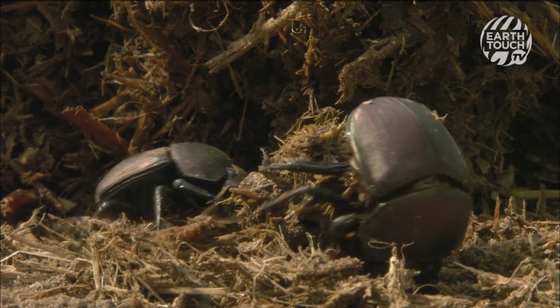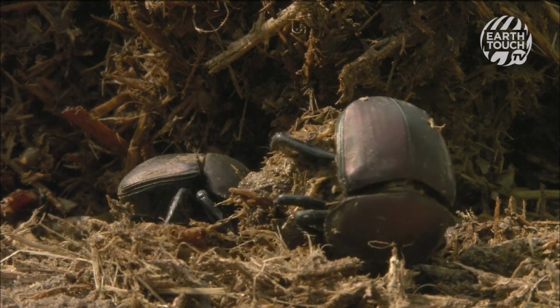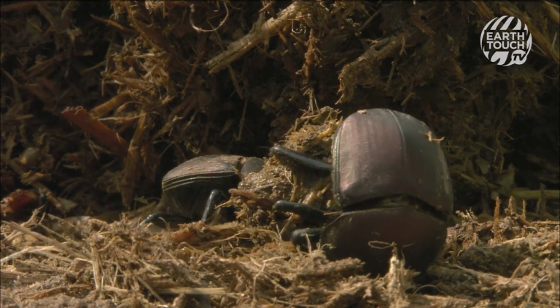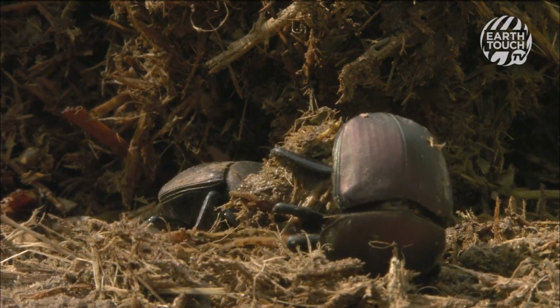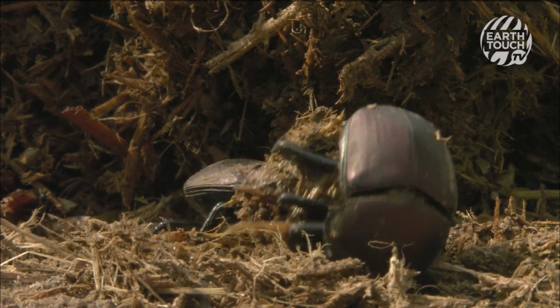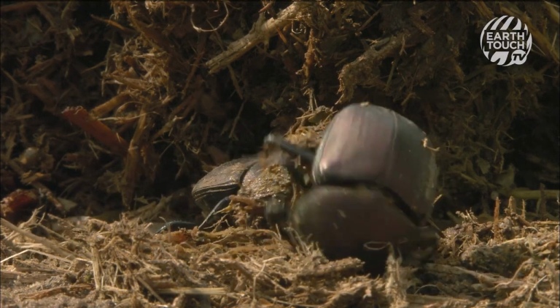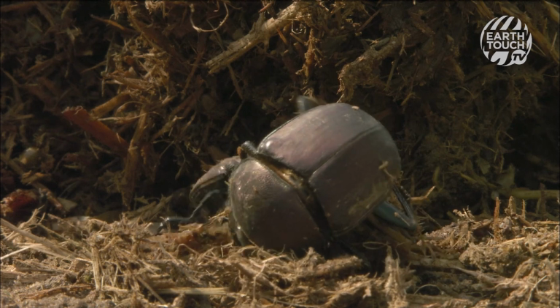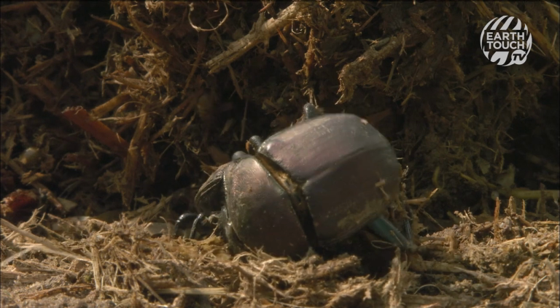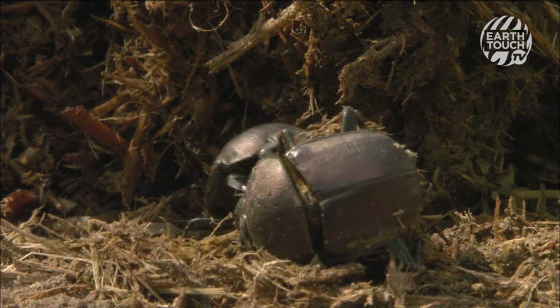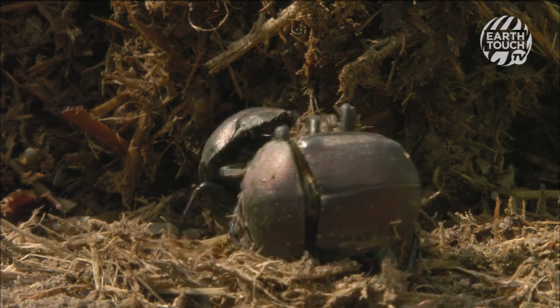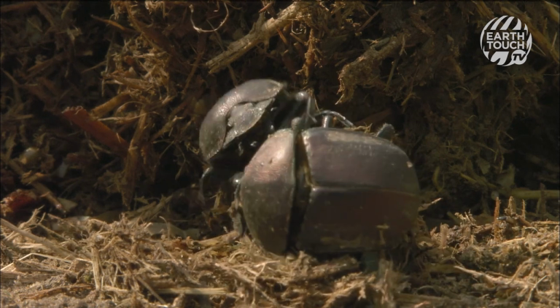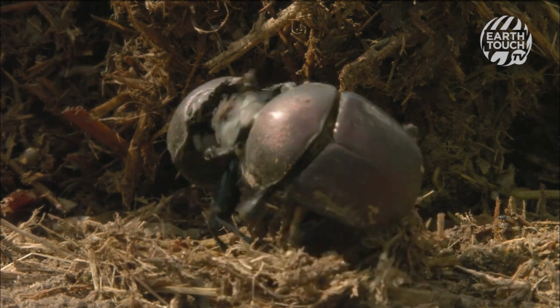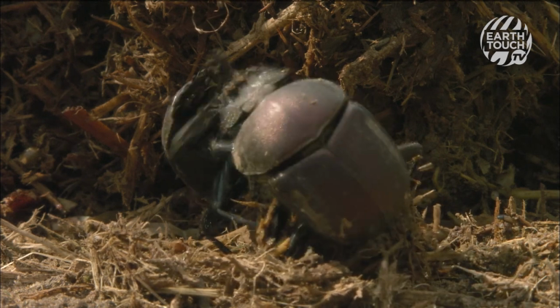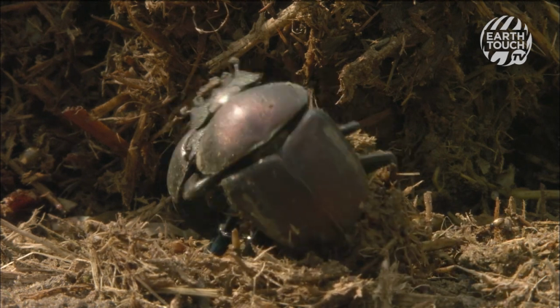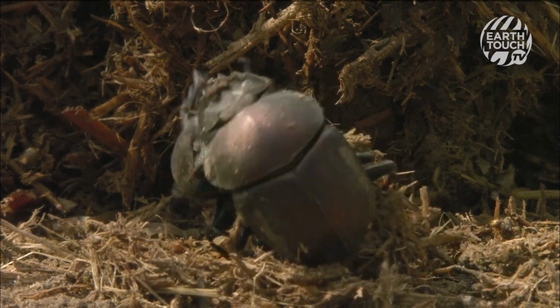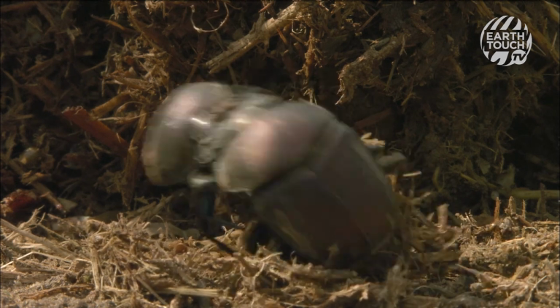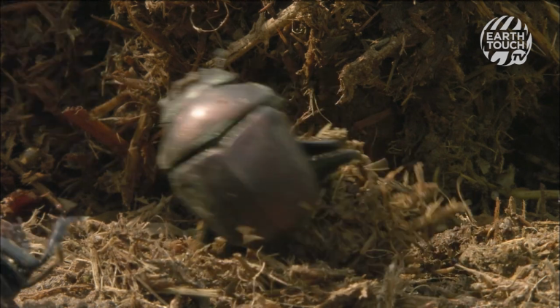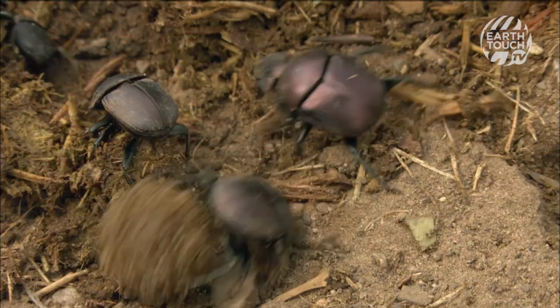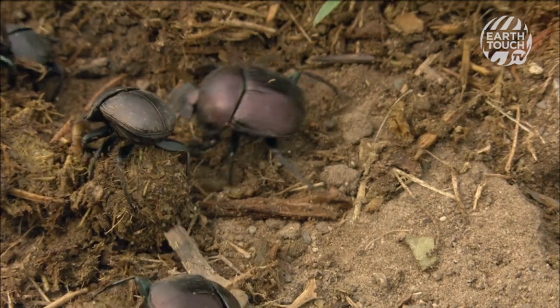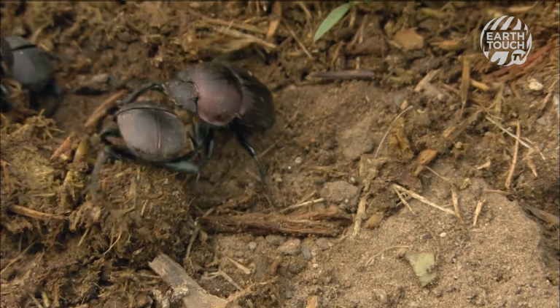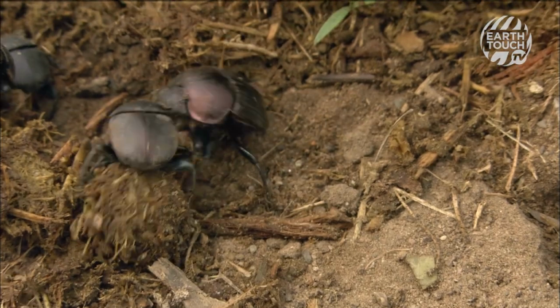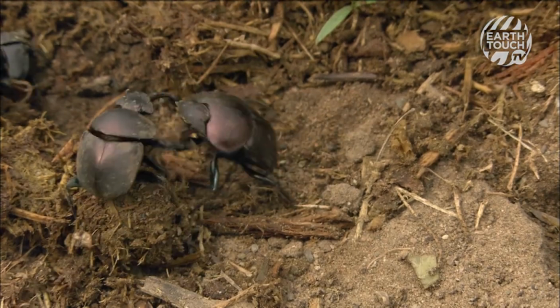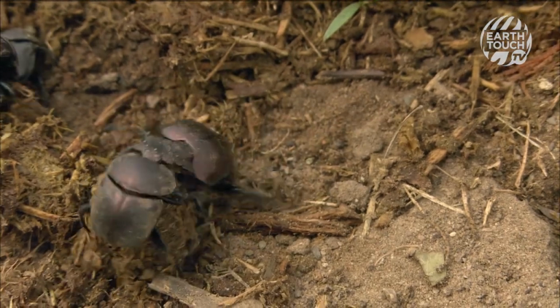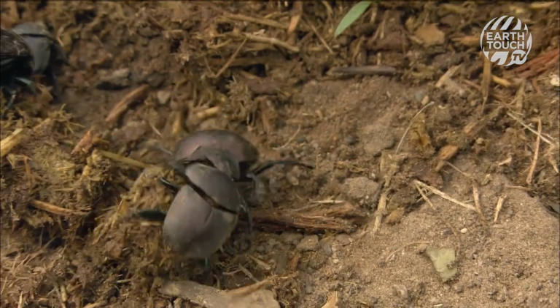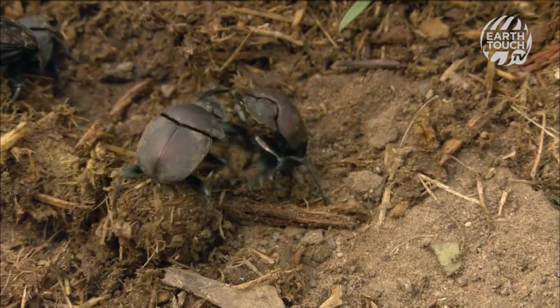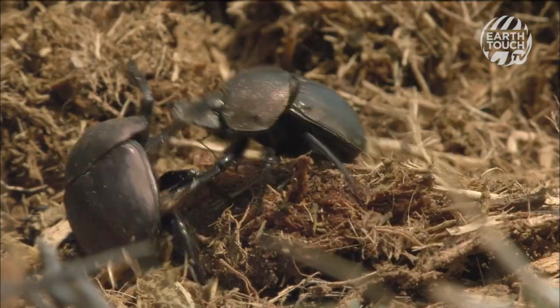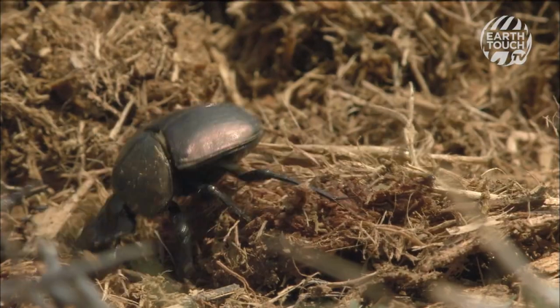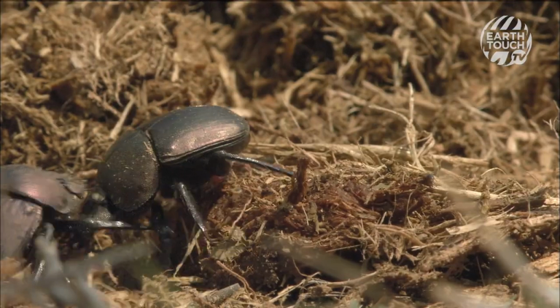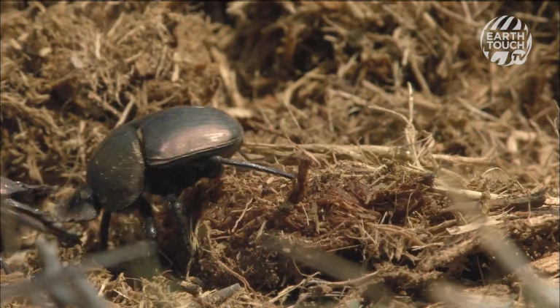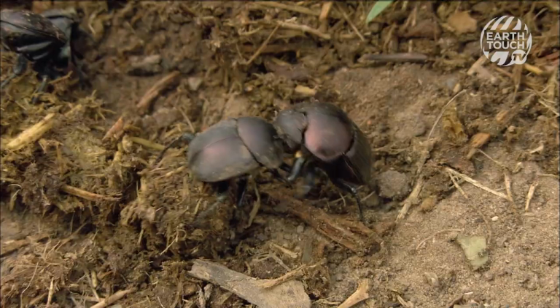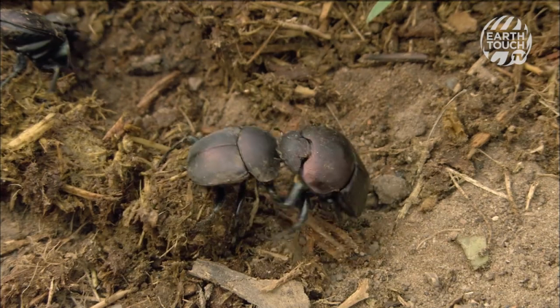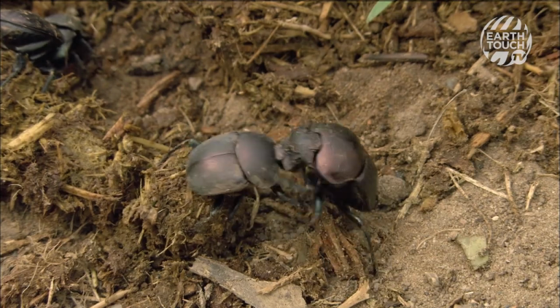A beetle without a ball of its own will do its best to steal one. But this beetle will not give up without a fight. Dung beetles are fiercely protective of their dung balls.